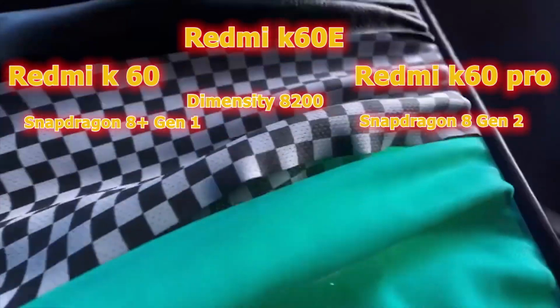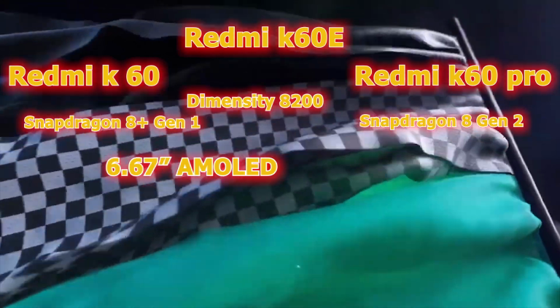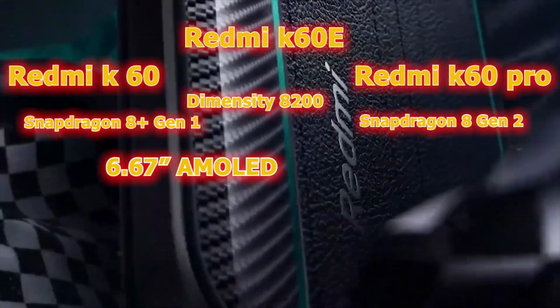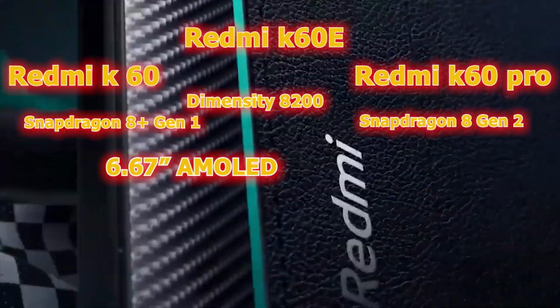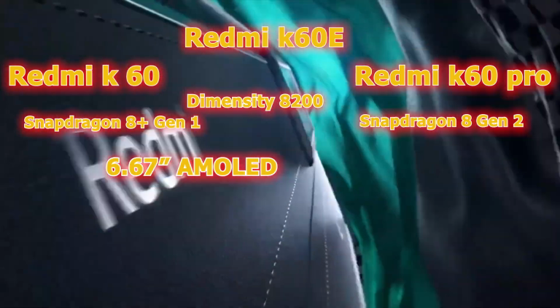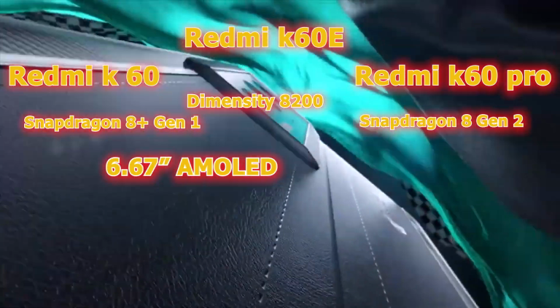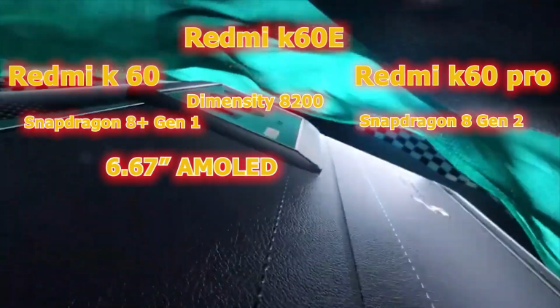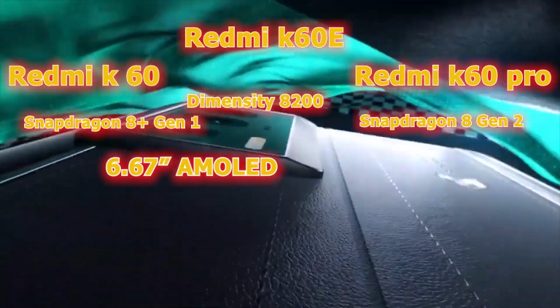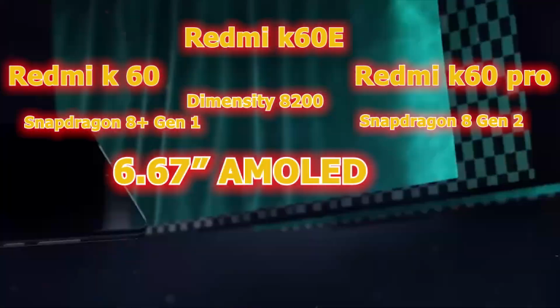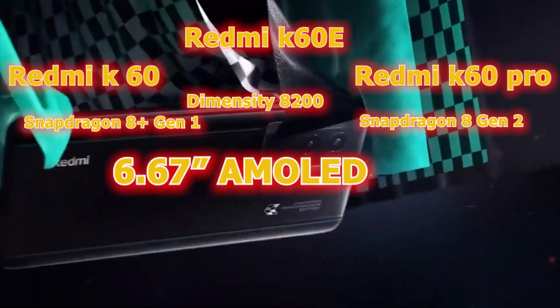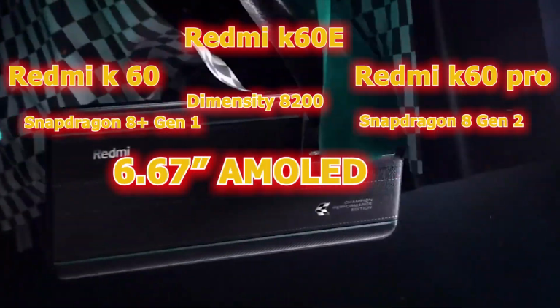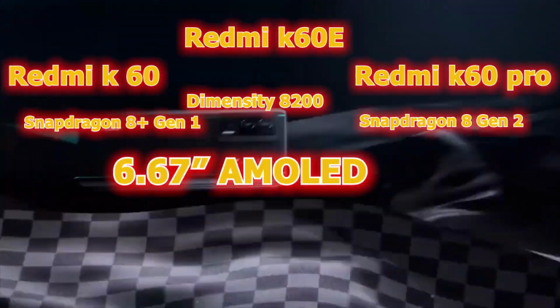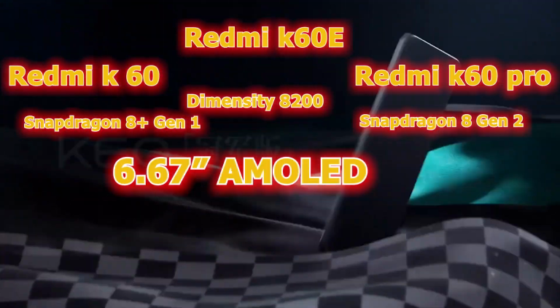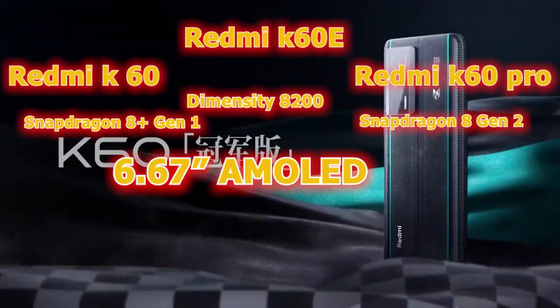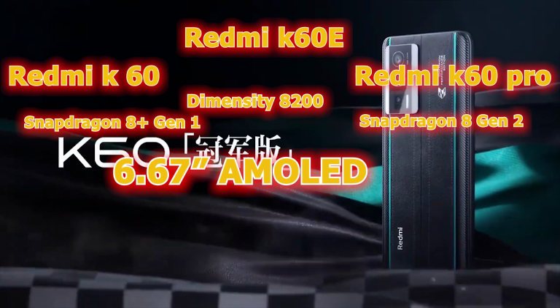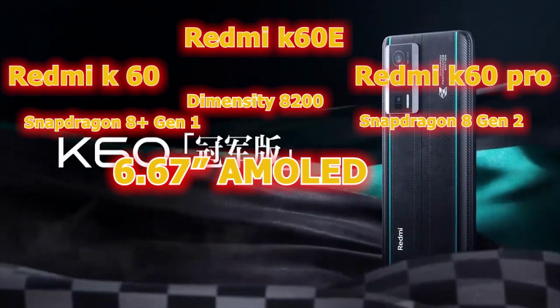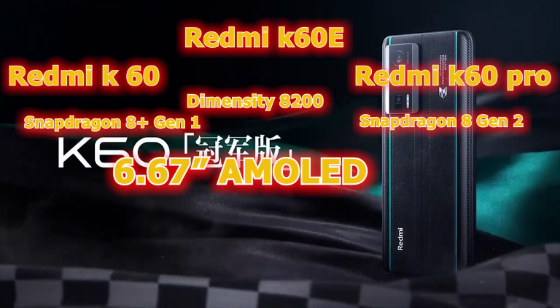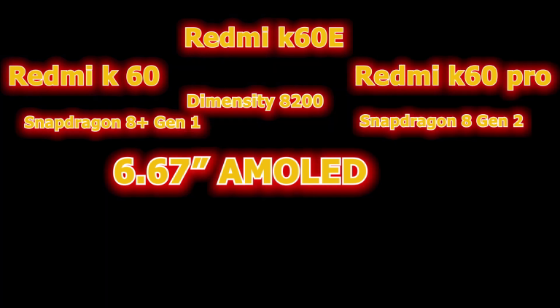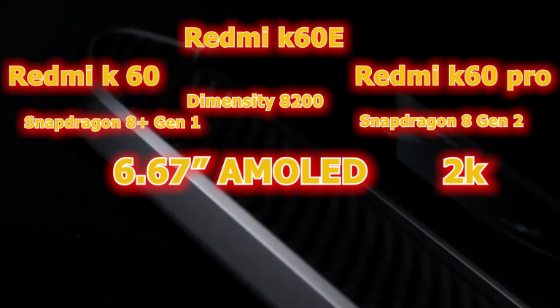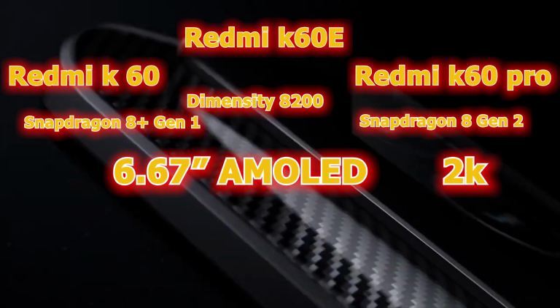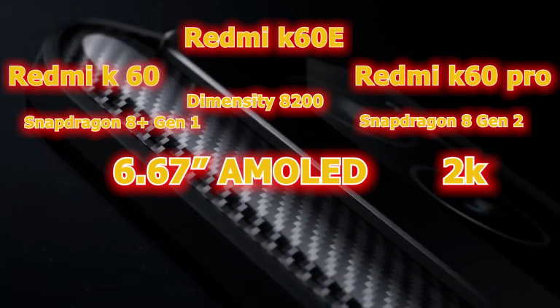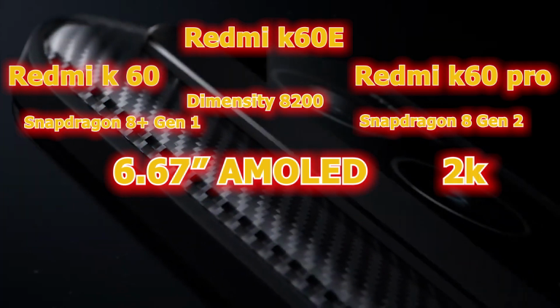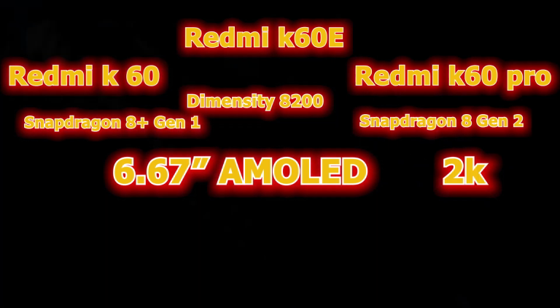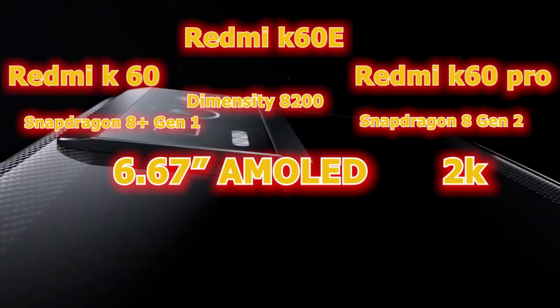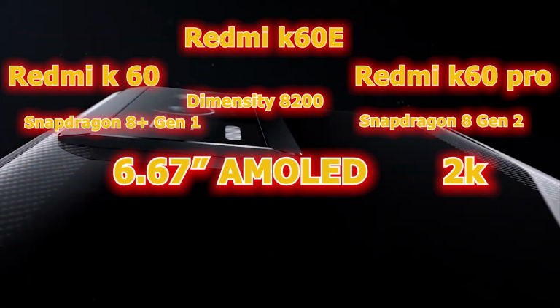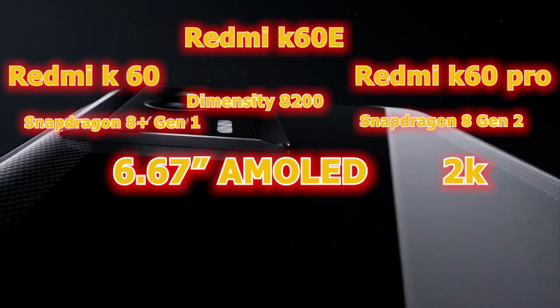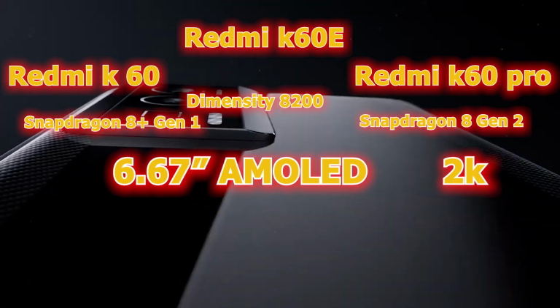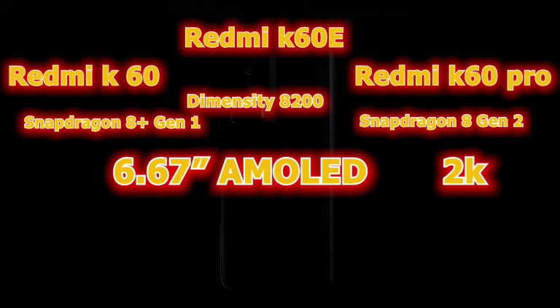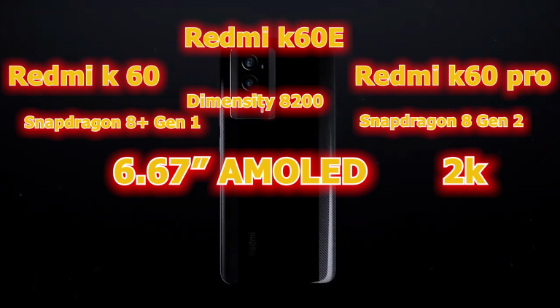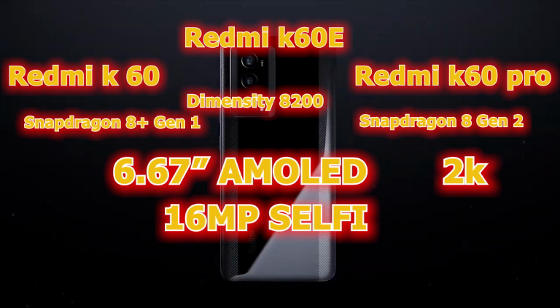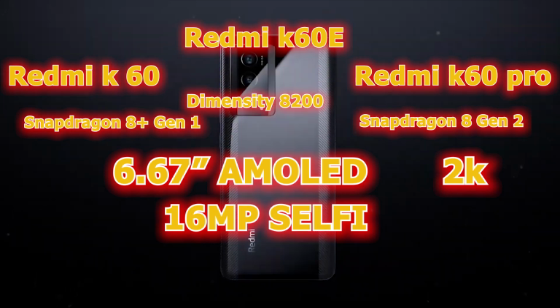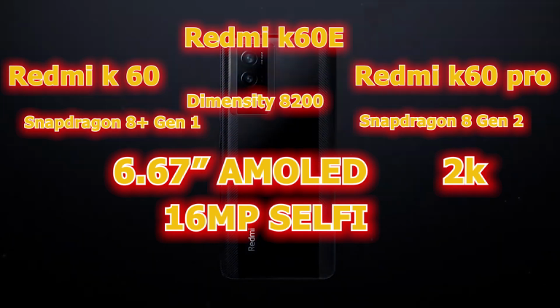All three phones share a 6.67-inch AMOLED display, but the K60 Pro will have a 2K resolution display. For the selfie camera, you will have a 16 megapixel shooter.